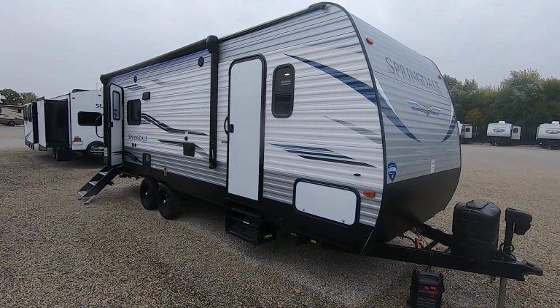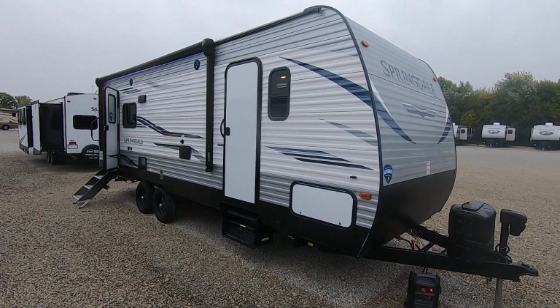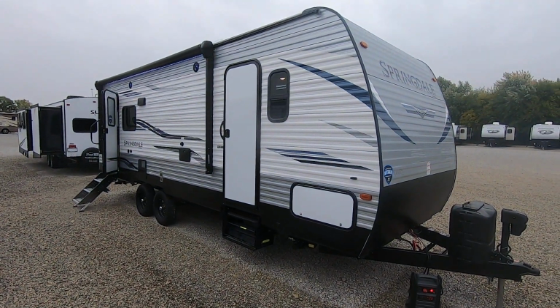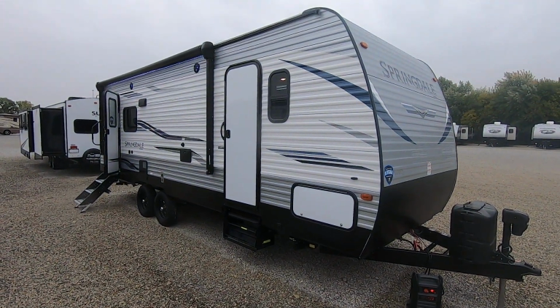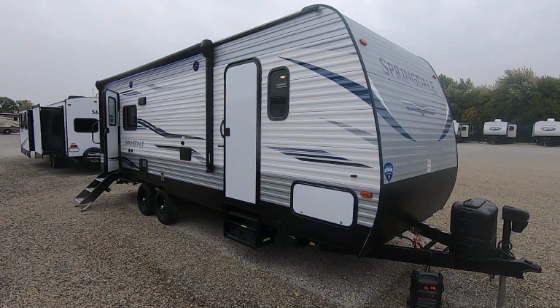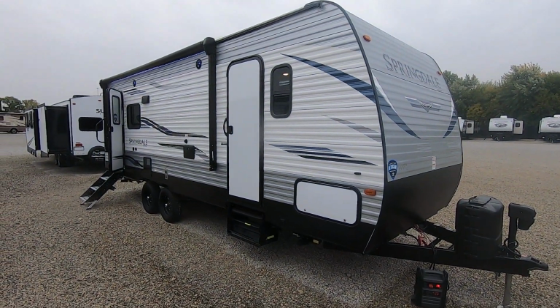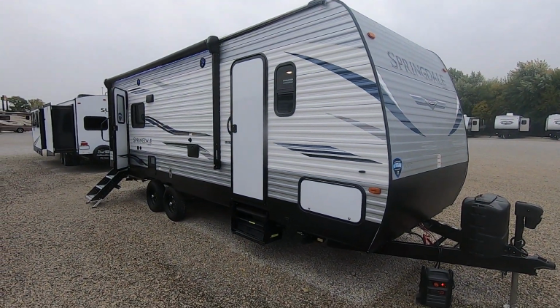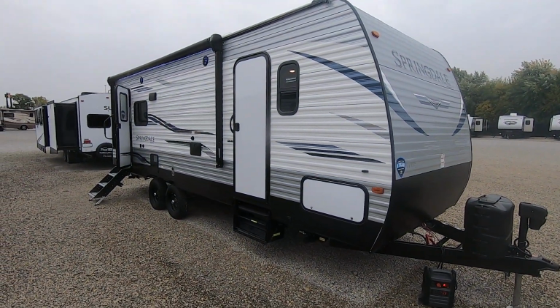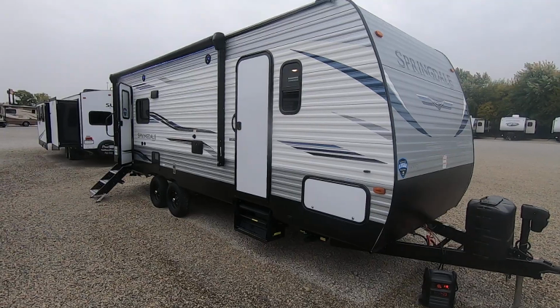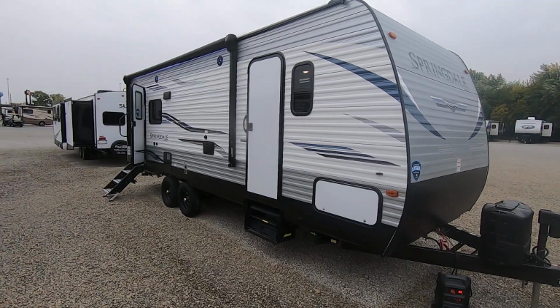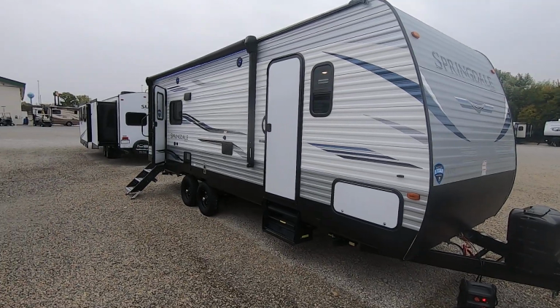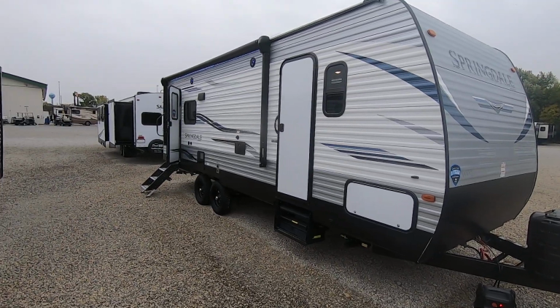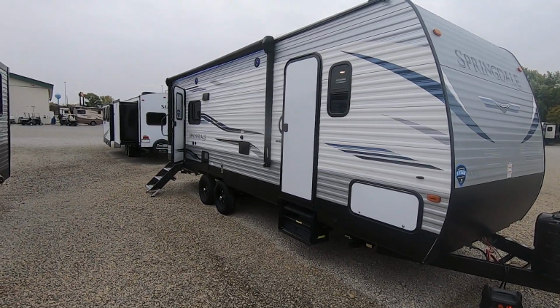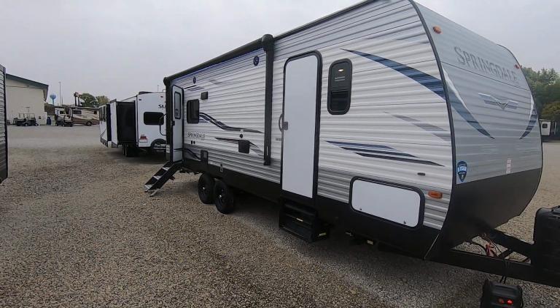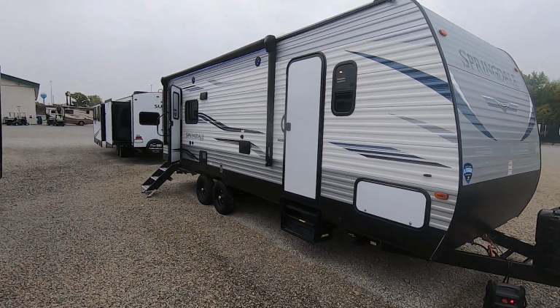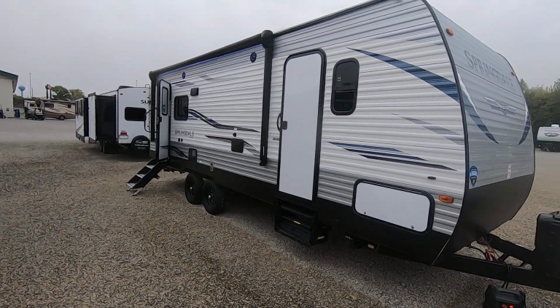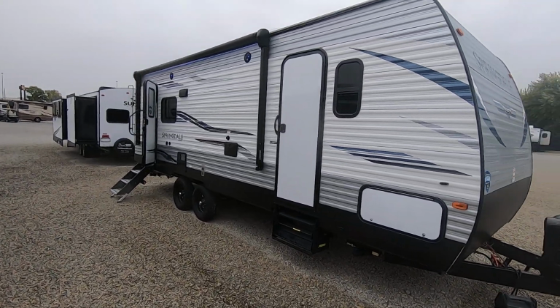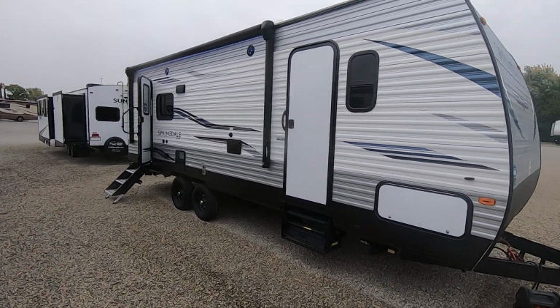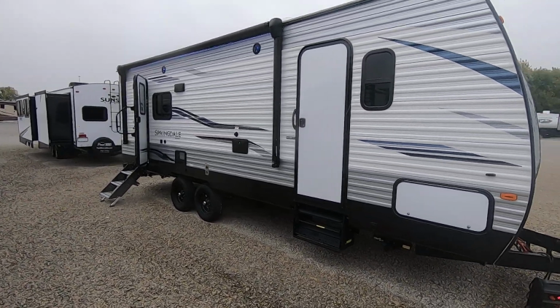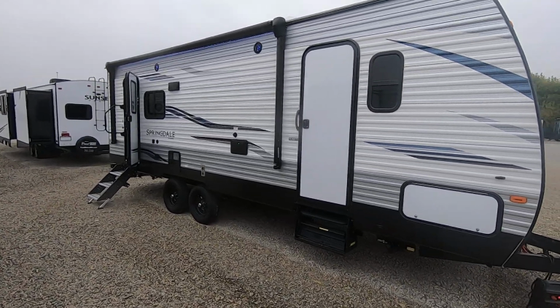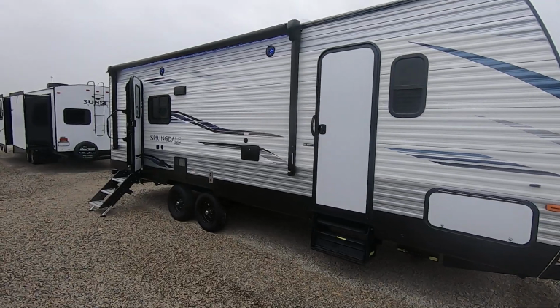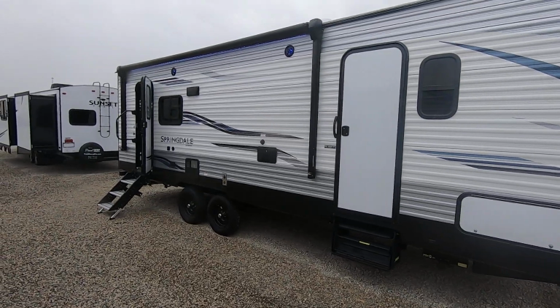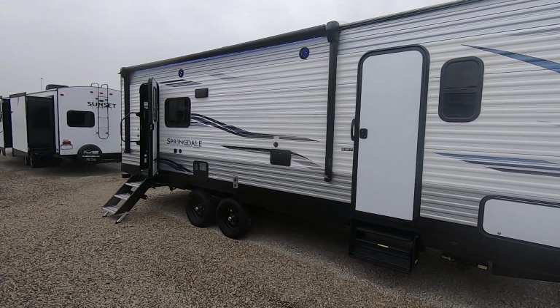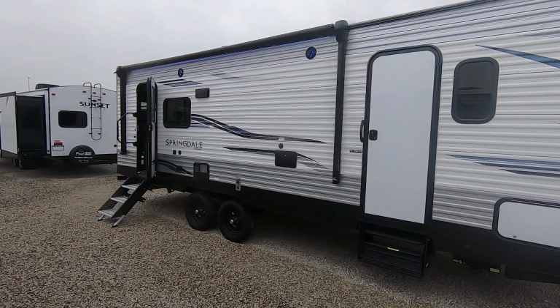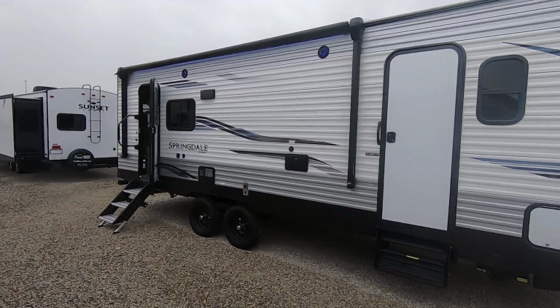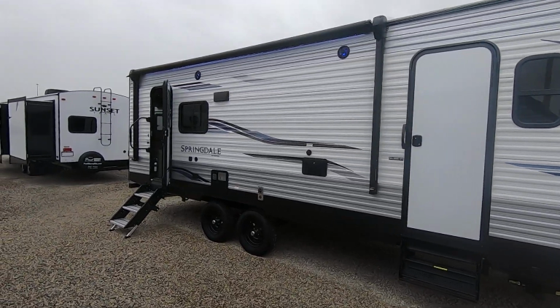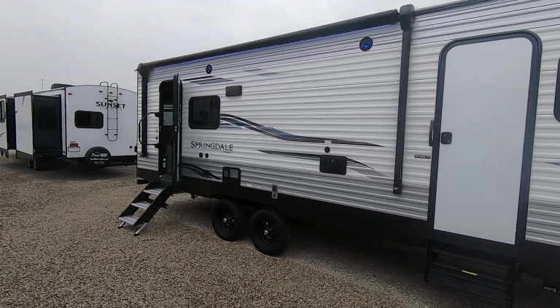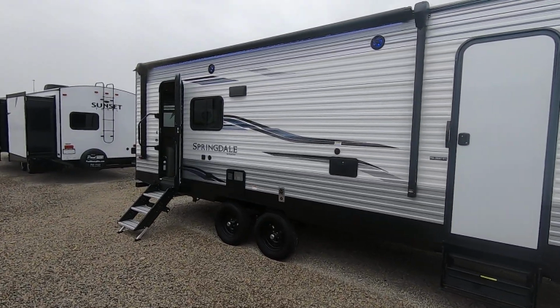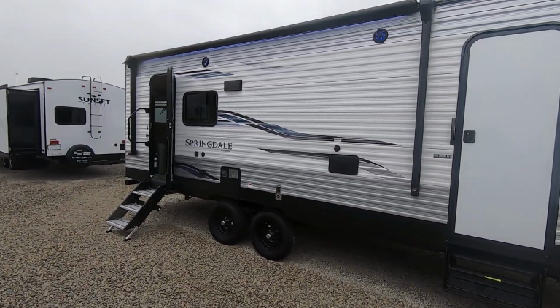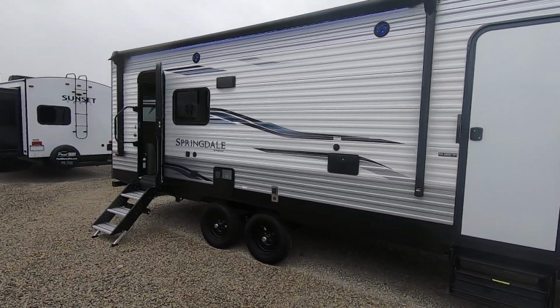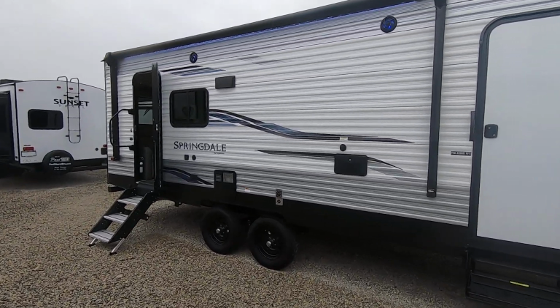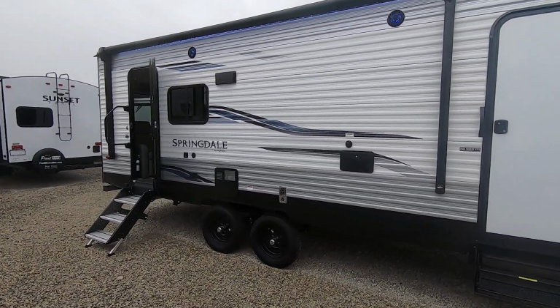Welcome everyone to Paul Sherry RVs in Piqua, Ohio. Today we're doing a walk-around video on a 2021 Keystone Springdale 266RL rear living layout.